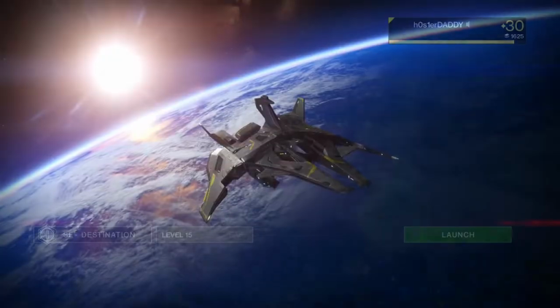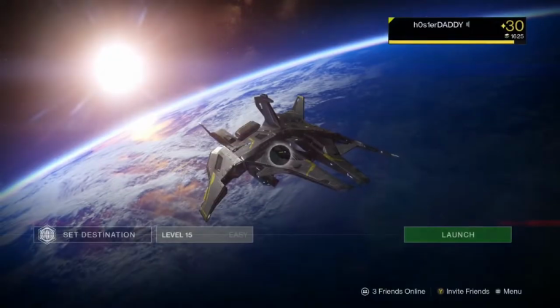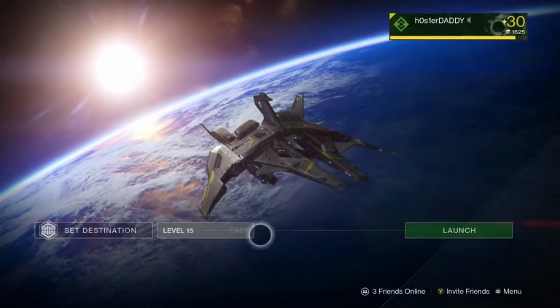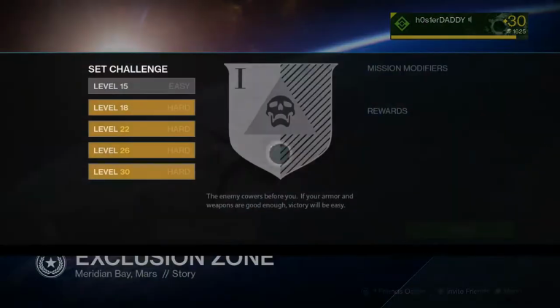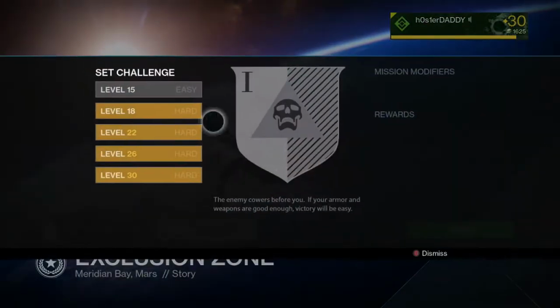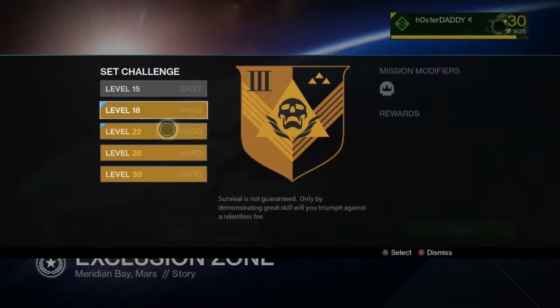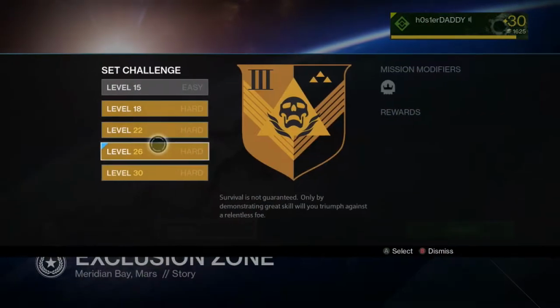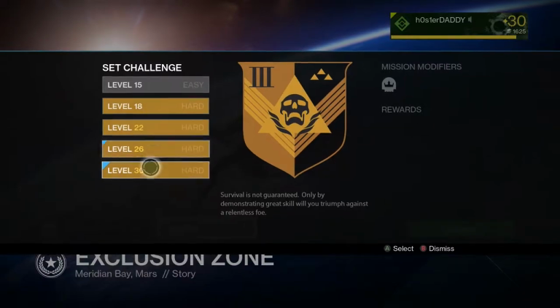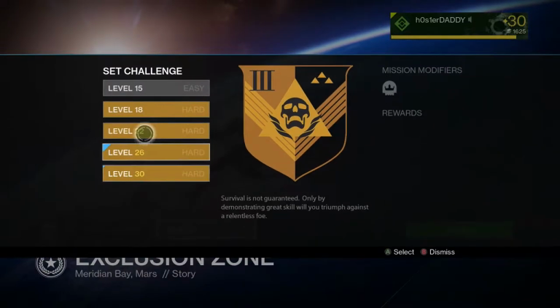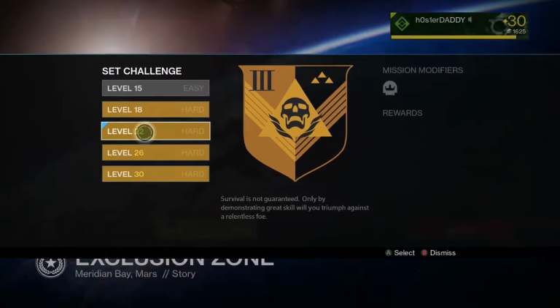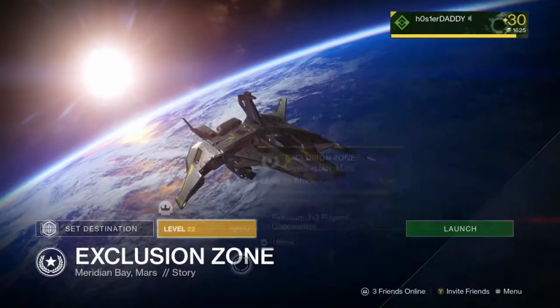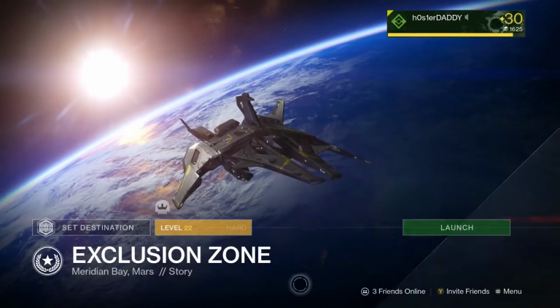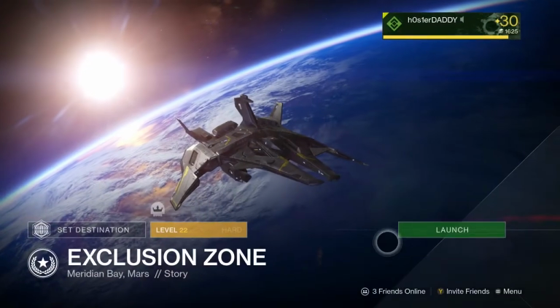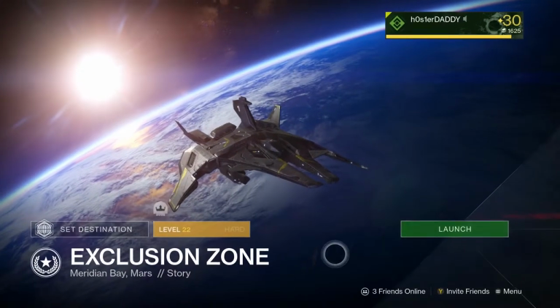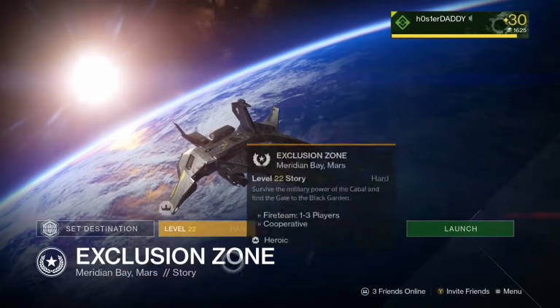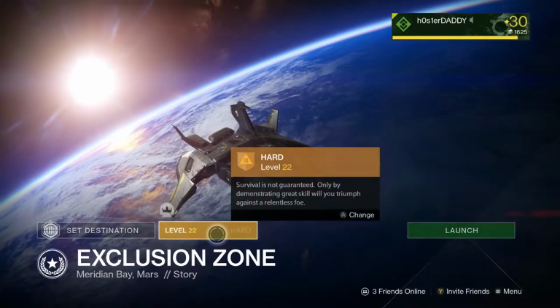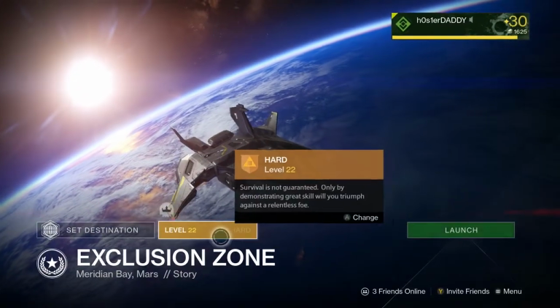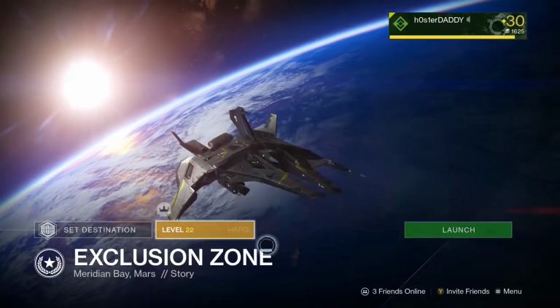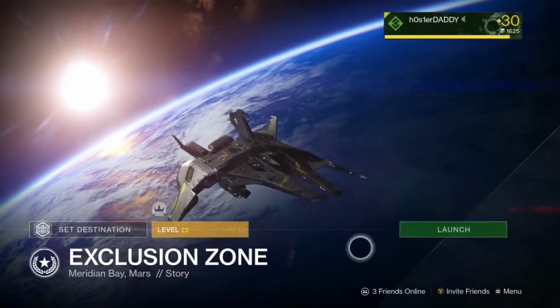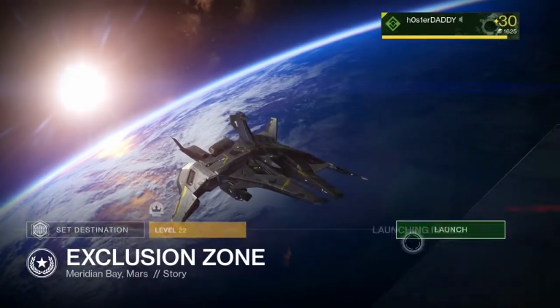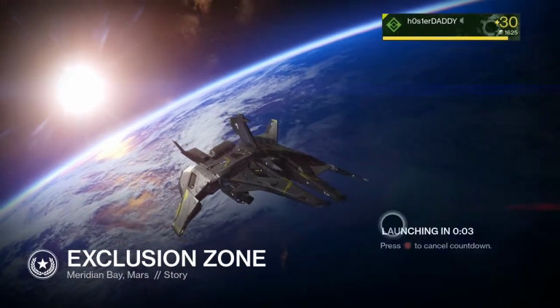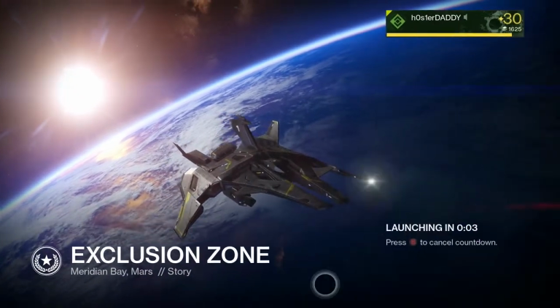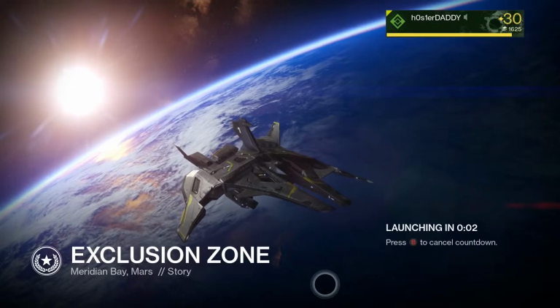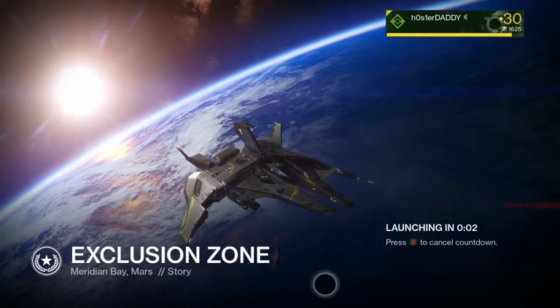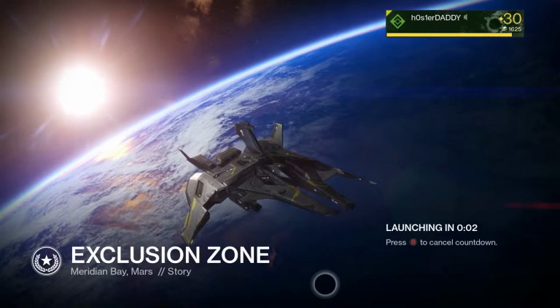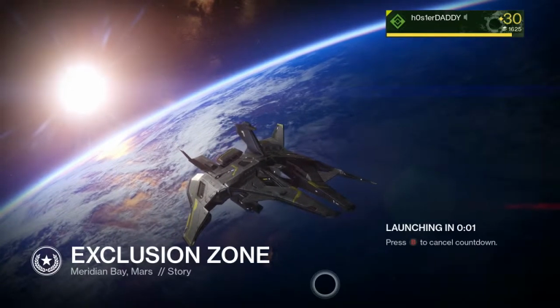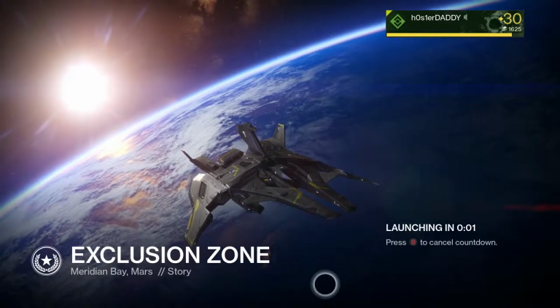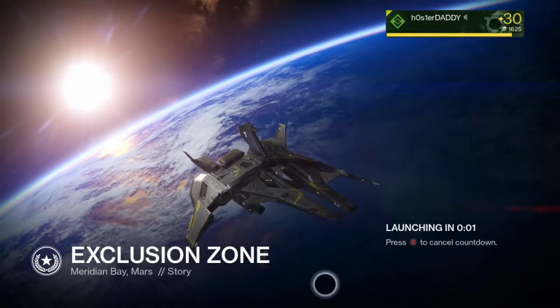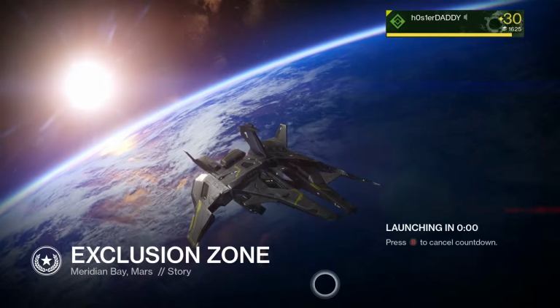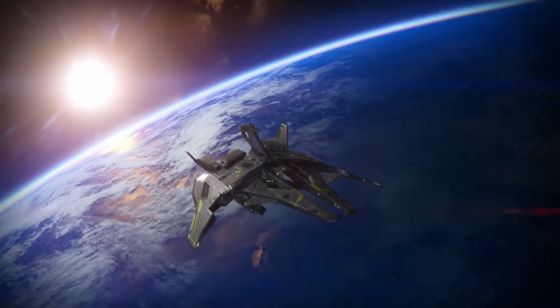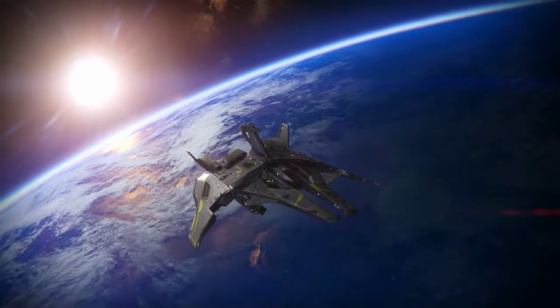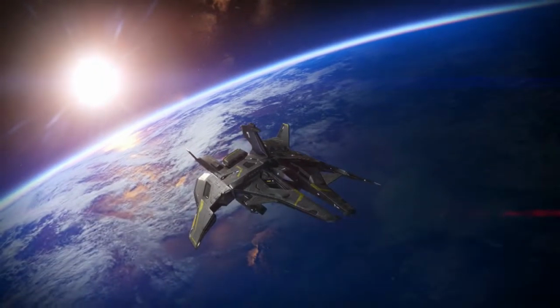Glimmer is, for those of you who might not know, basically your currency in the game. It allows you to buy everything that you need and to upgrade all your items, gear, and all that kind of stuff.